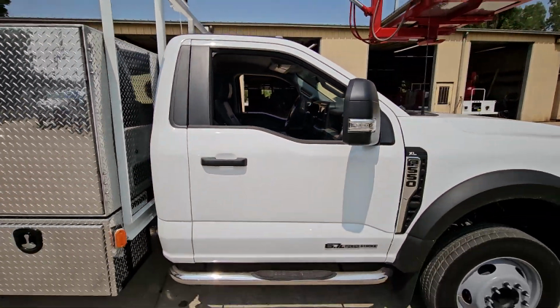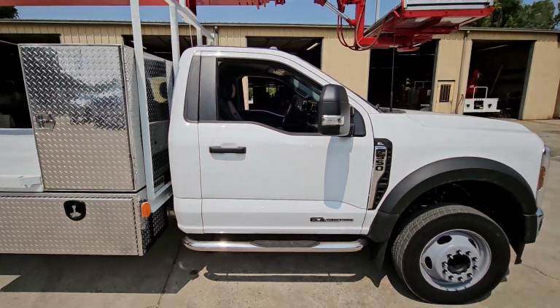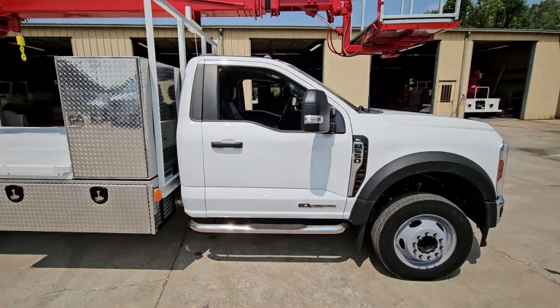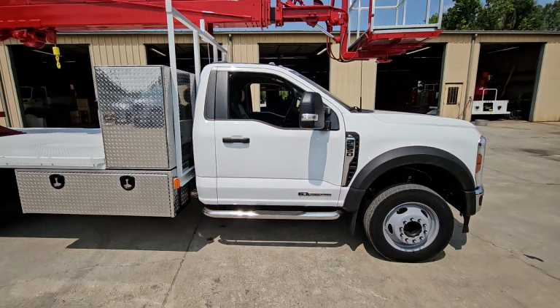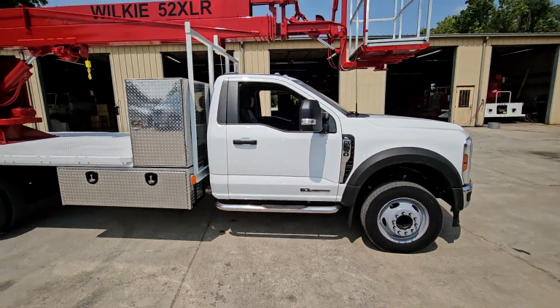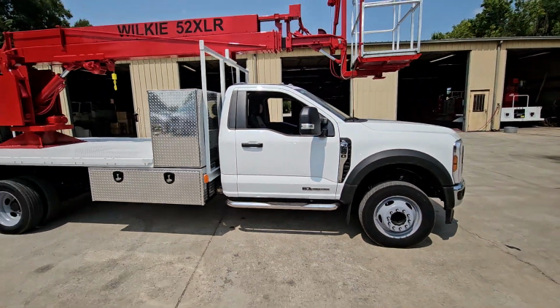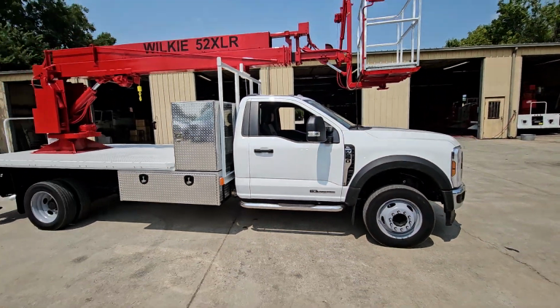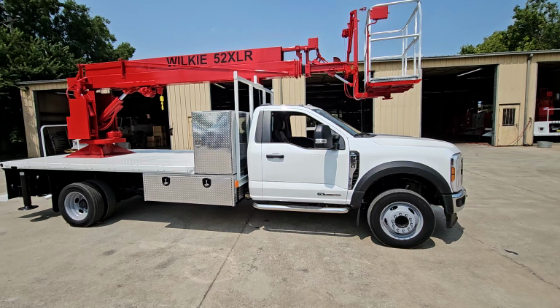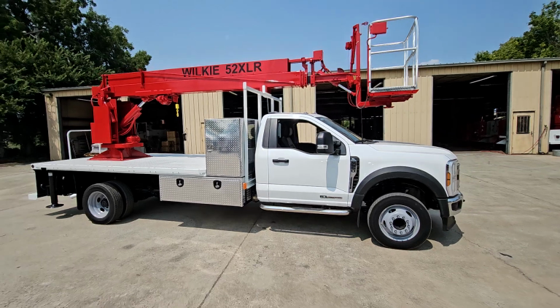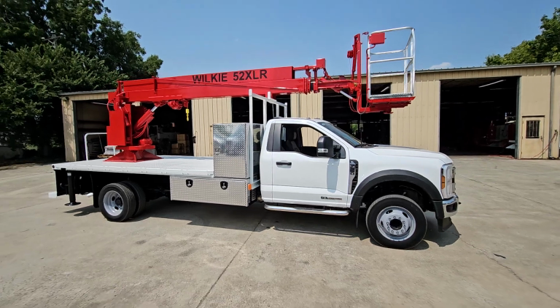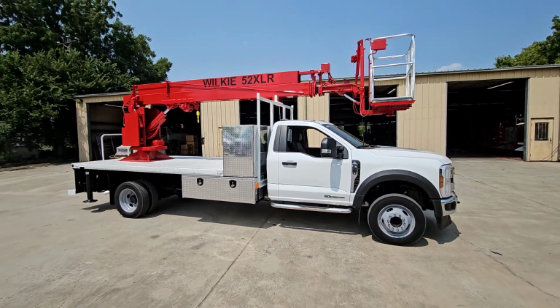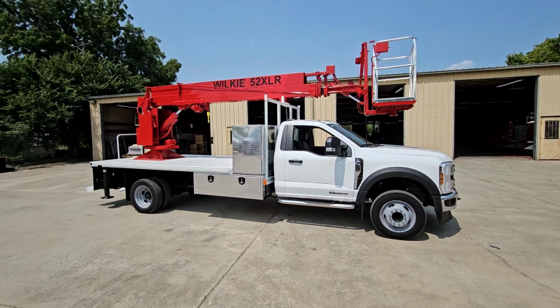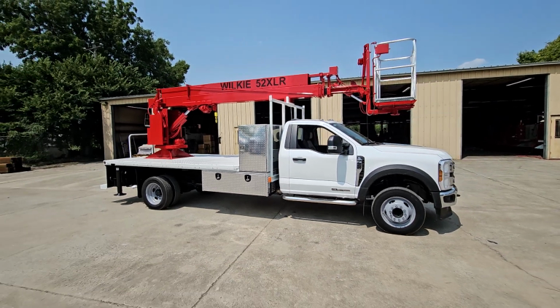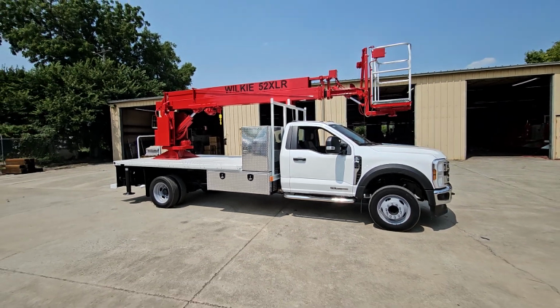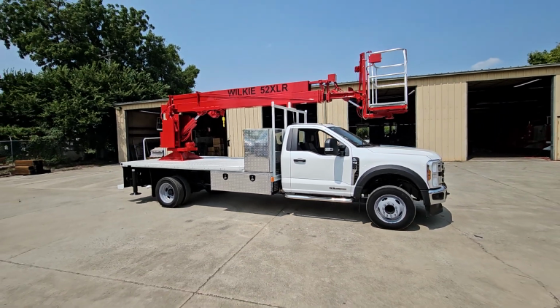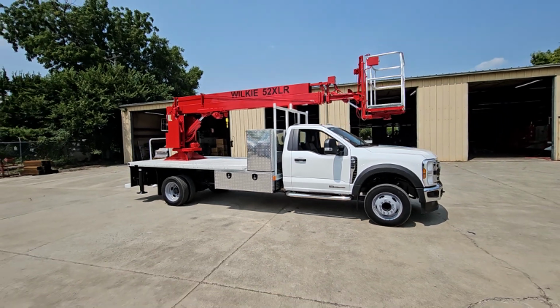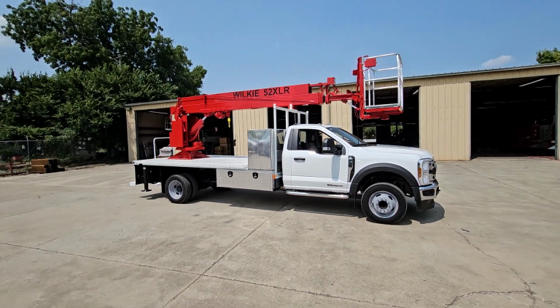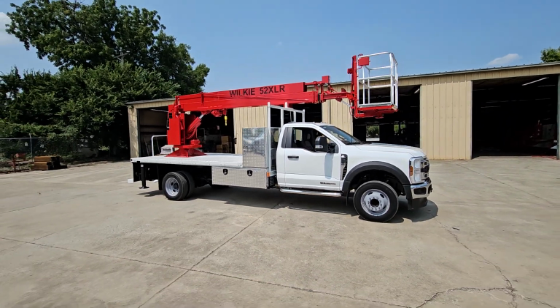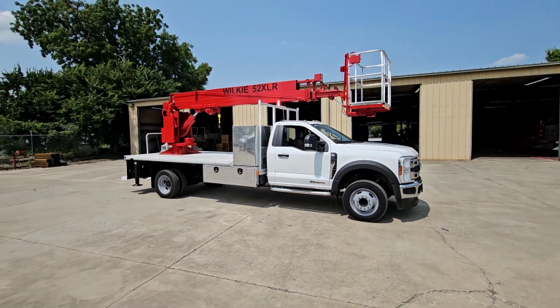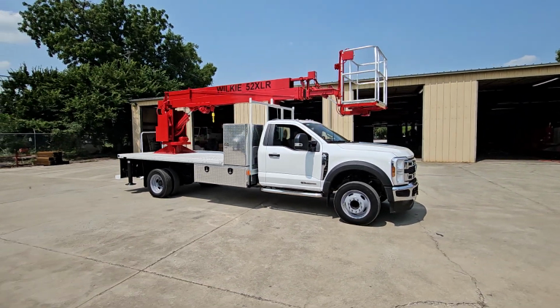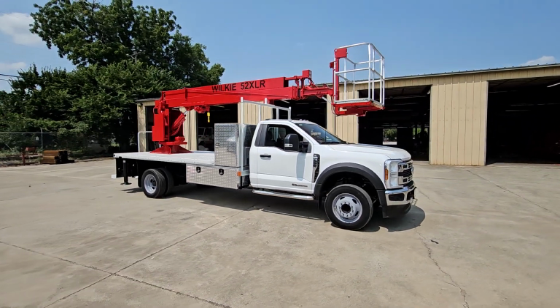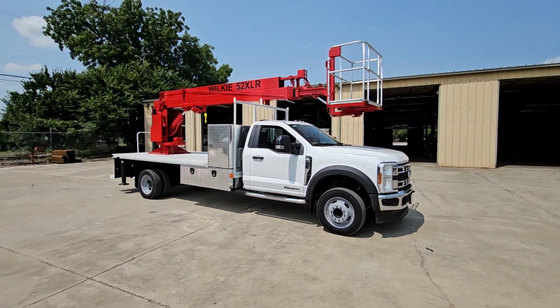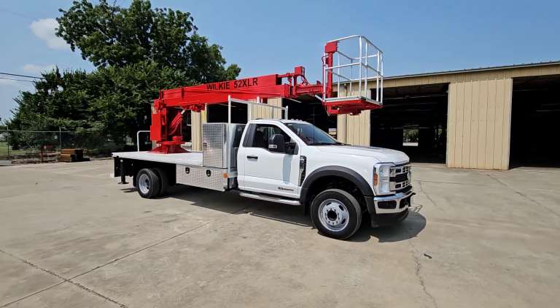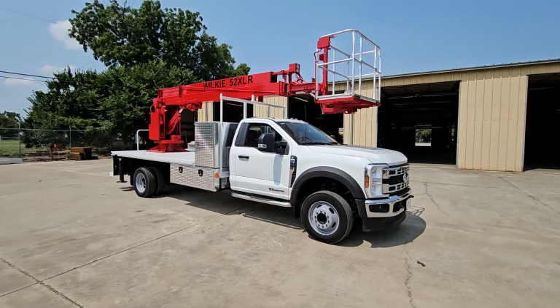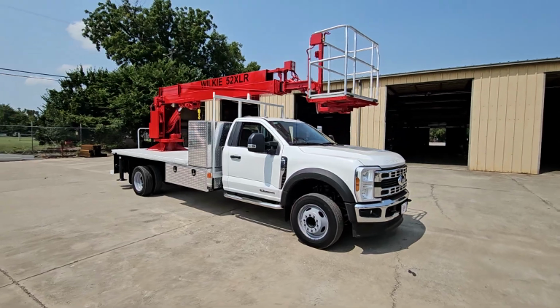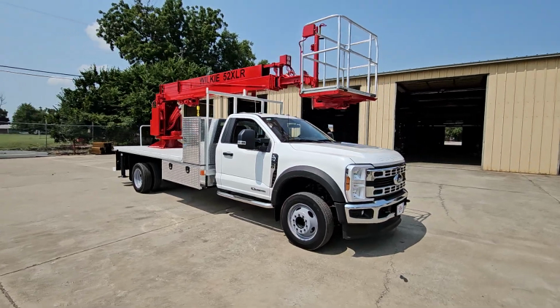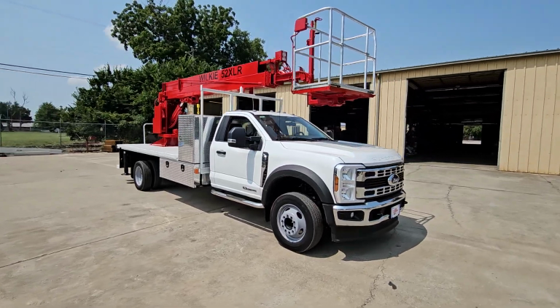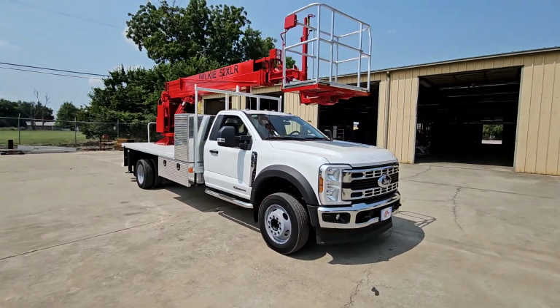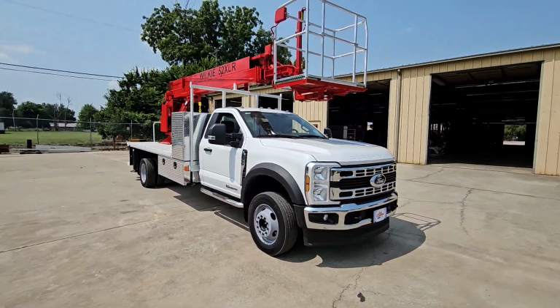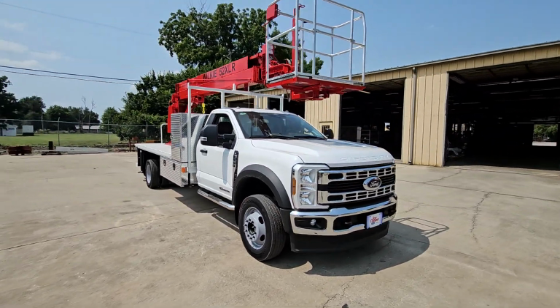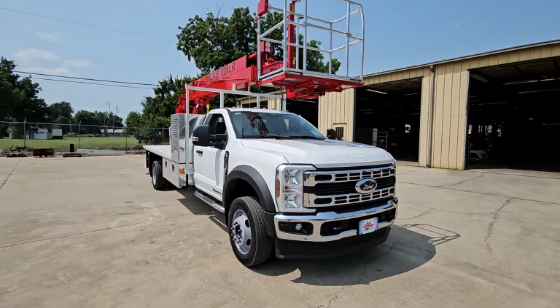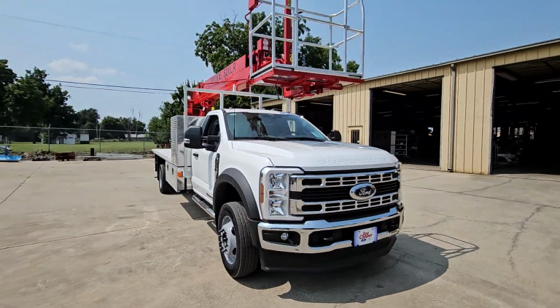Good afternoon, Wilkie fans! This is Brian over here at Wilkie Manufacturing. Thank you guys for joining me for another episode of Wilkie TV. Today I've got a Wilkie model 52XLR.